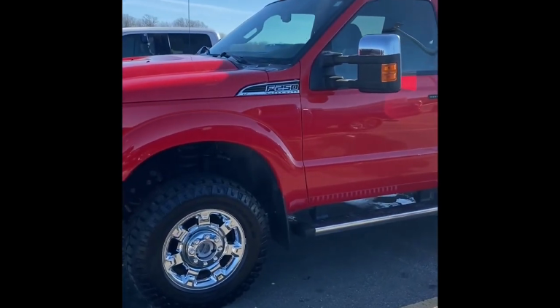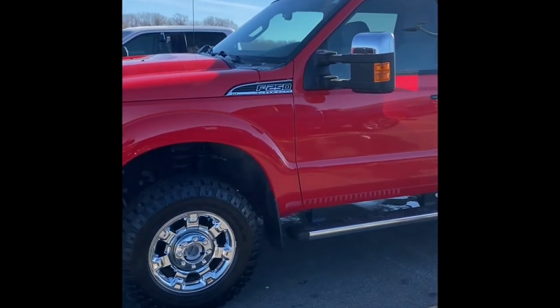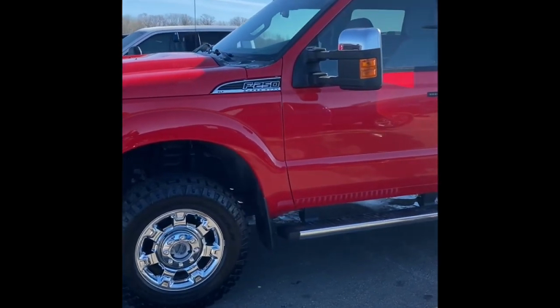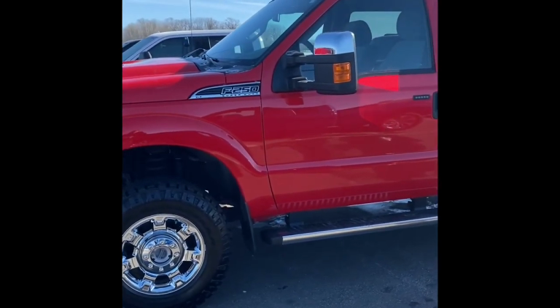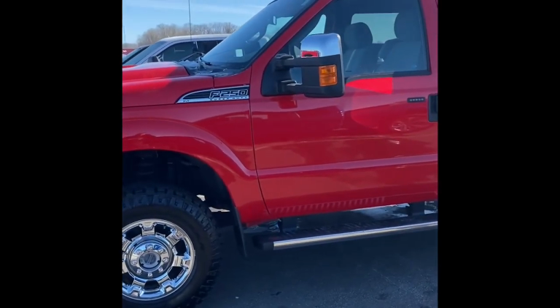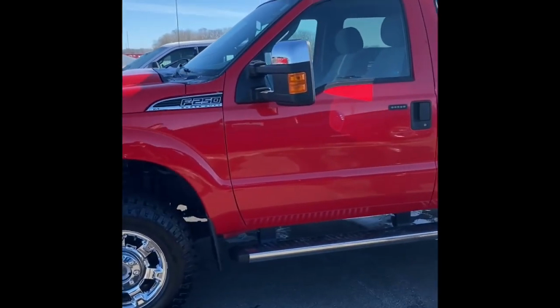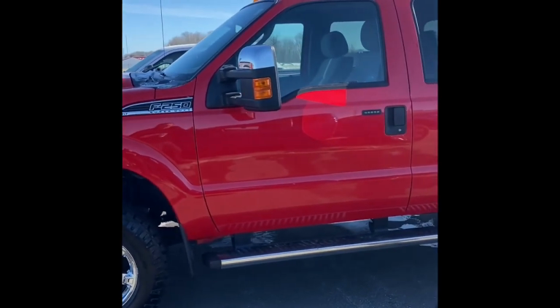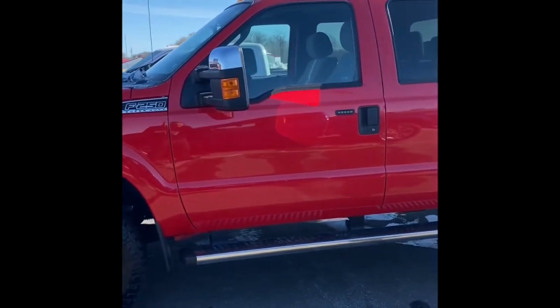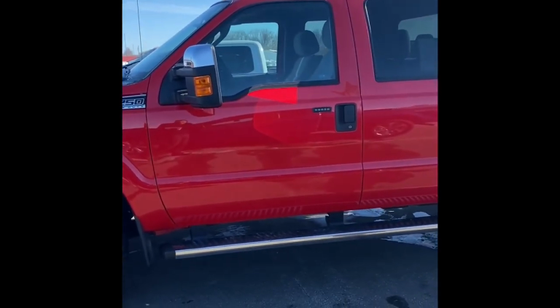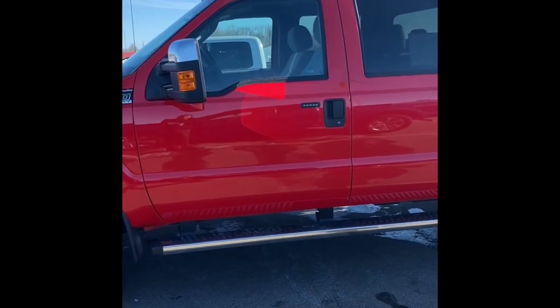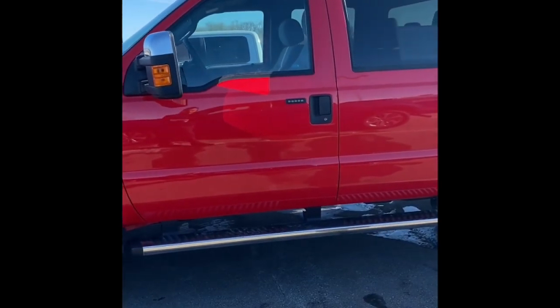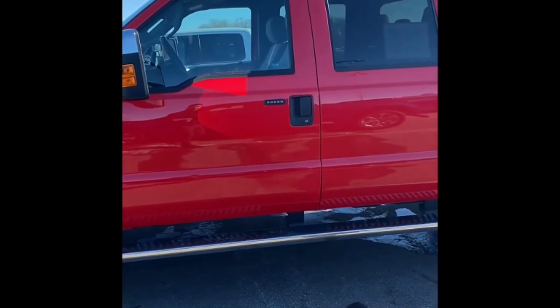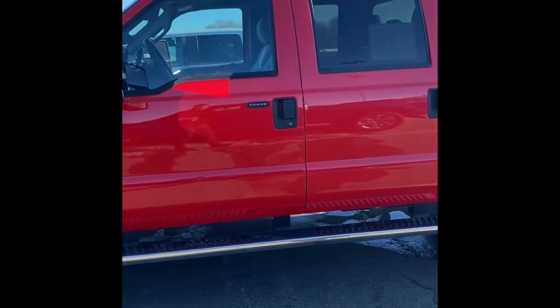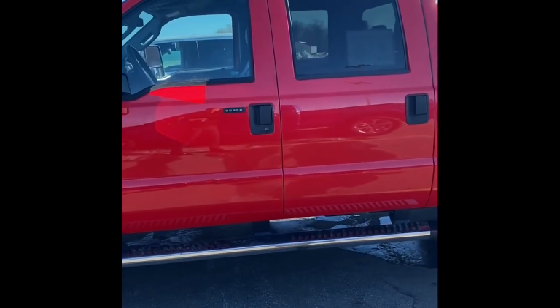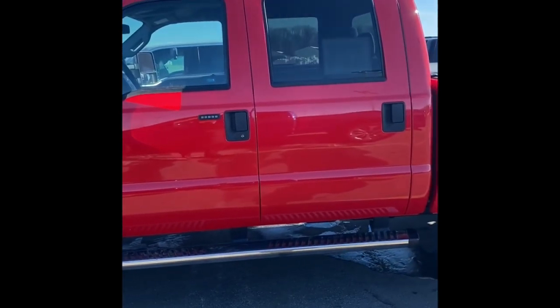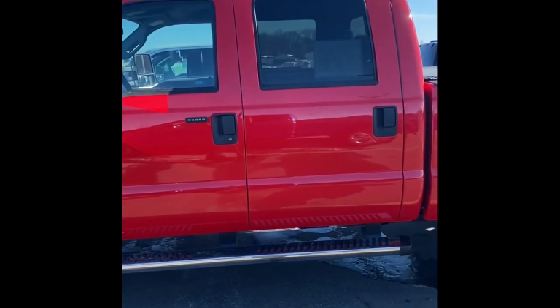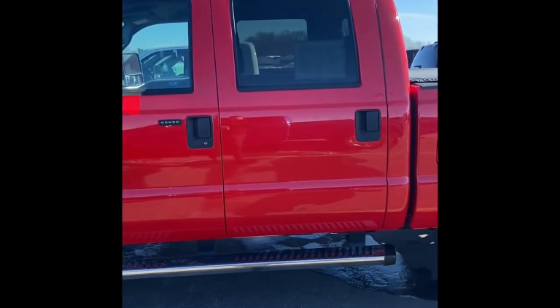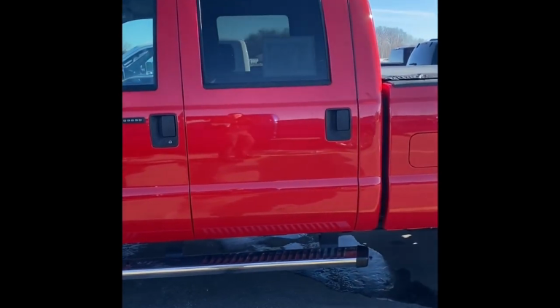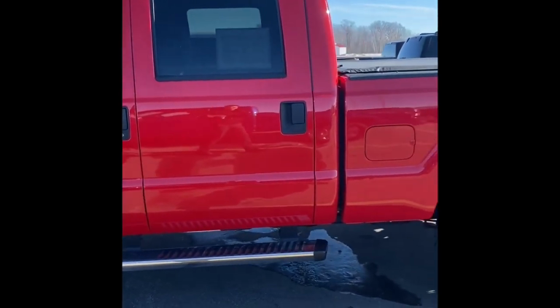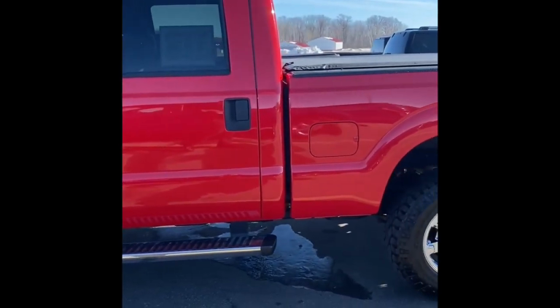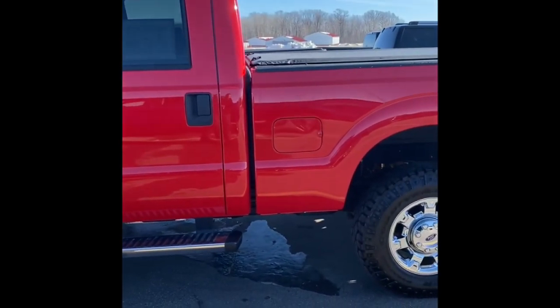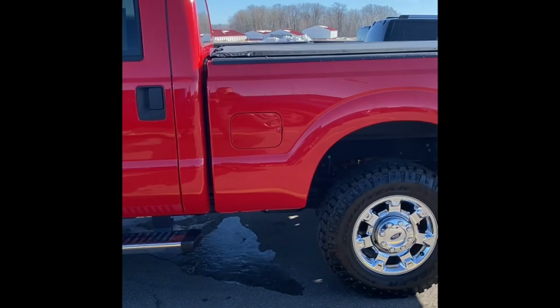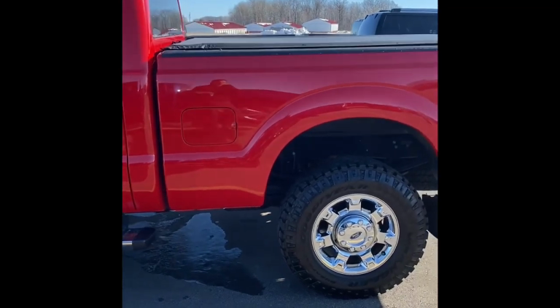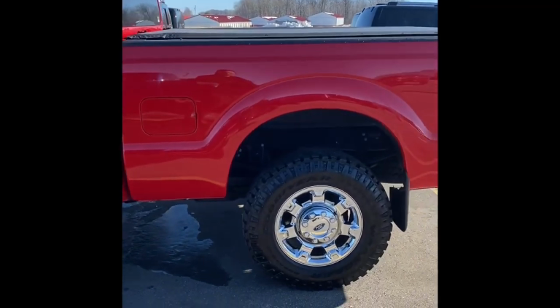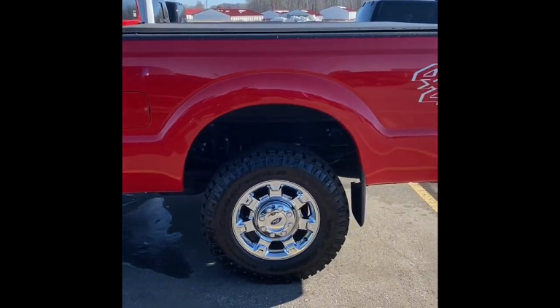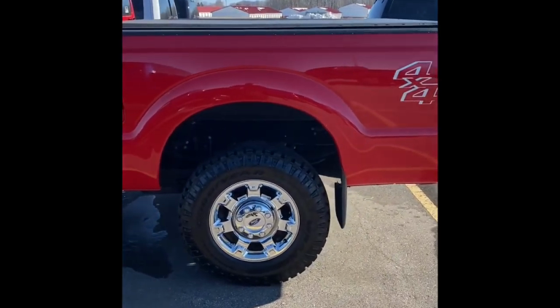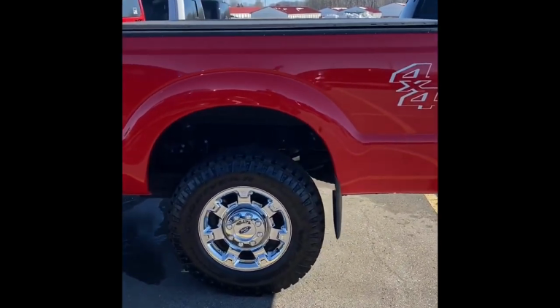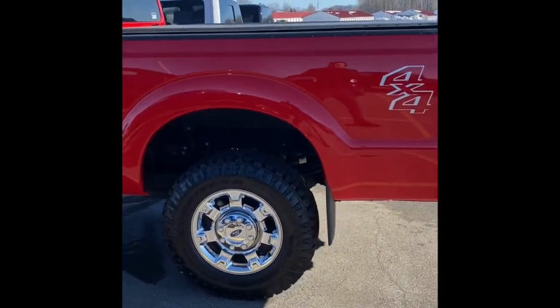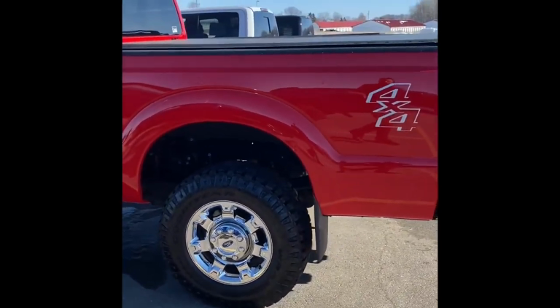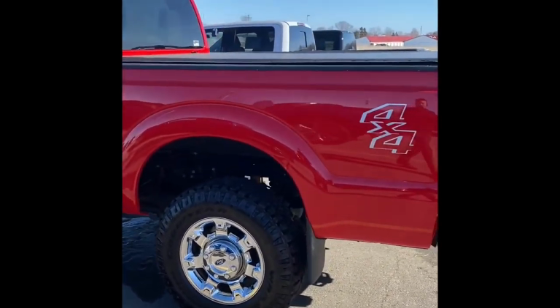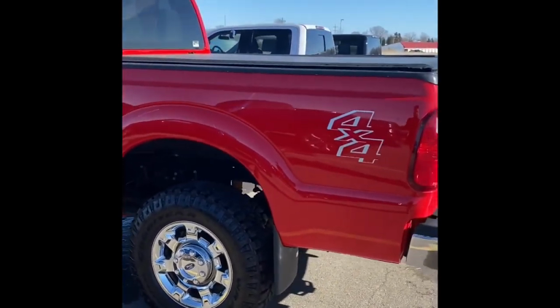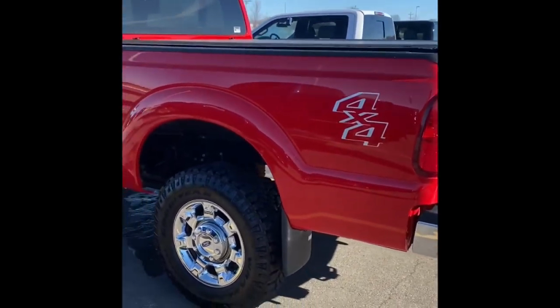Now normally we have this marked at $39,995, but today we will be willing to send this home with a lucky customer at a promotion price of $34,875. That's a savings of $5,120.